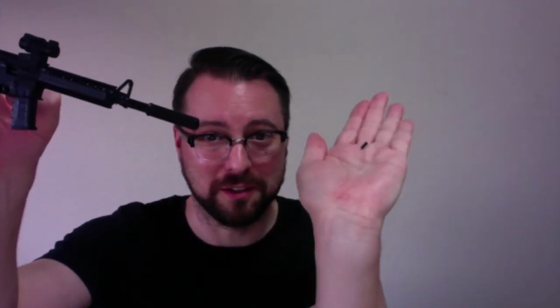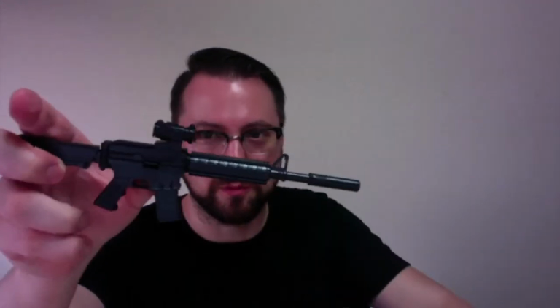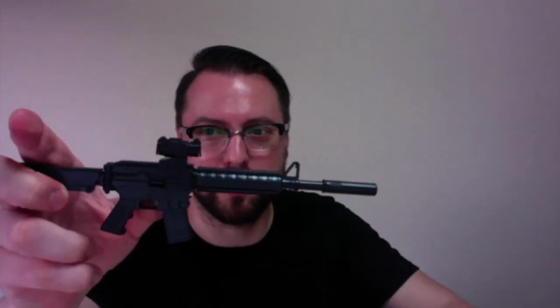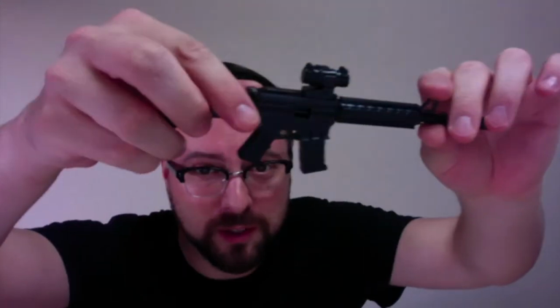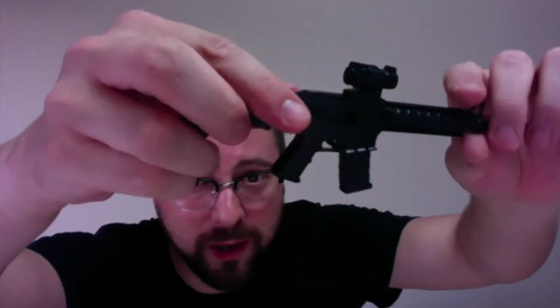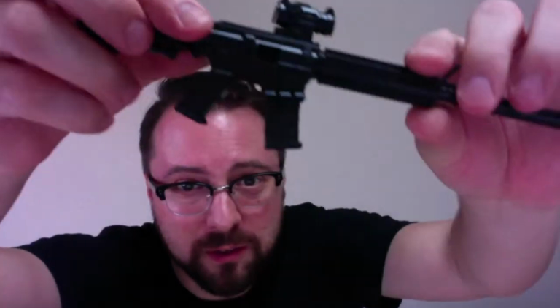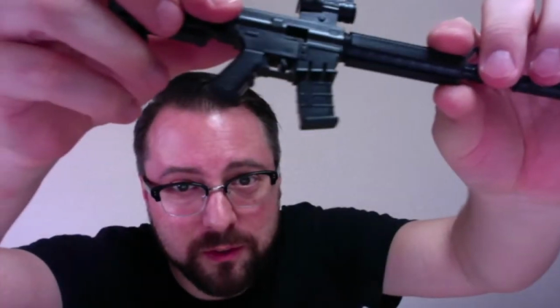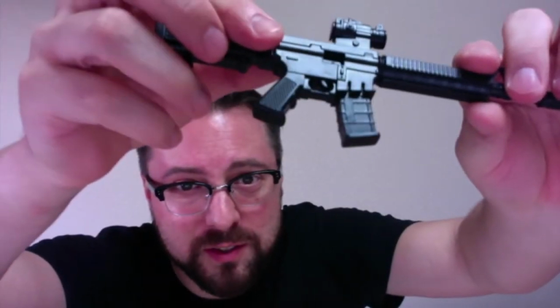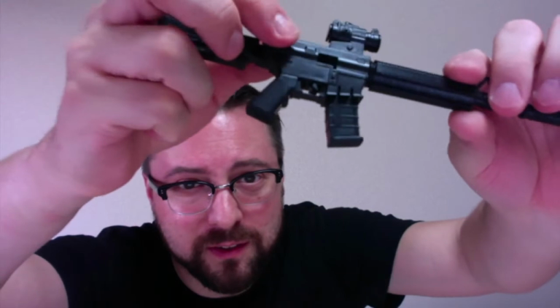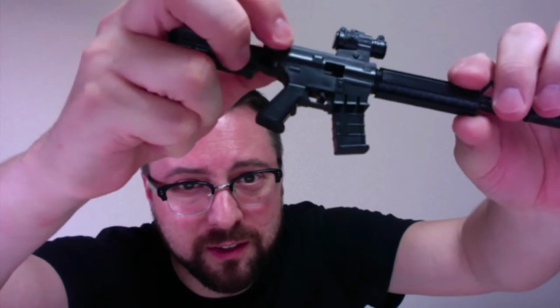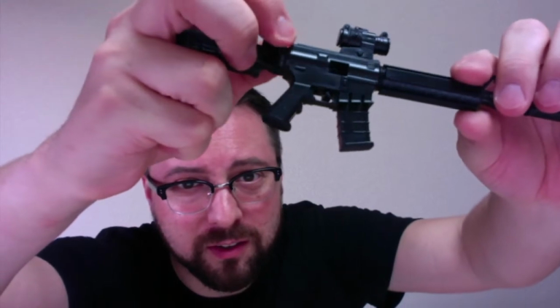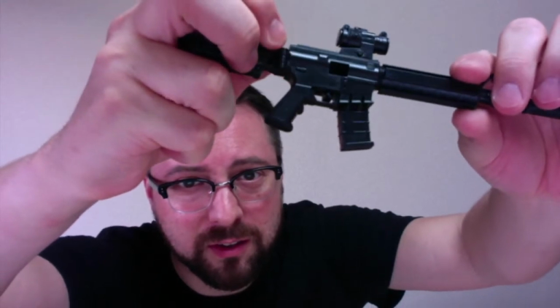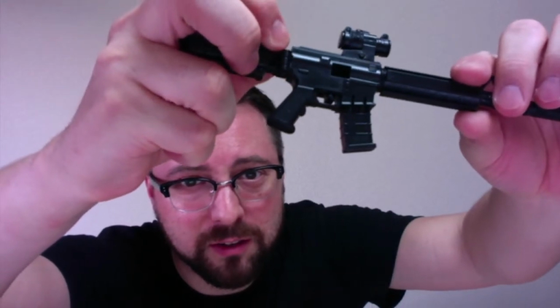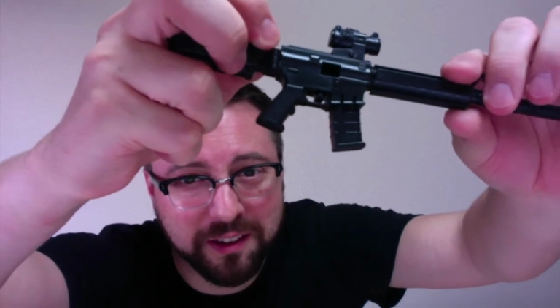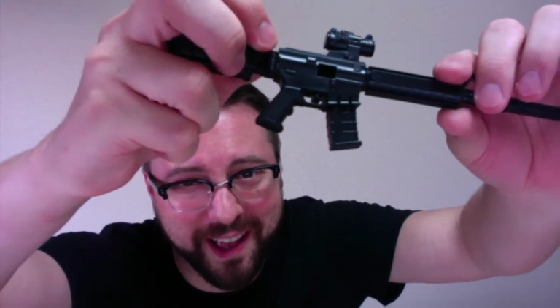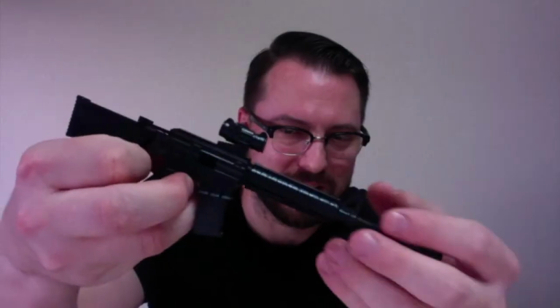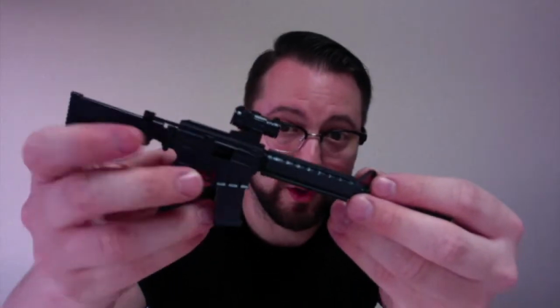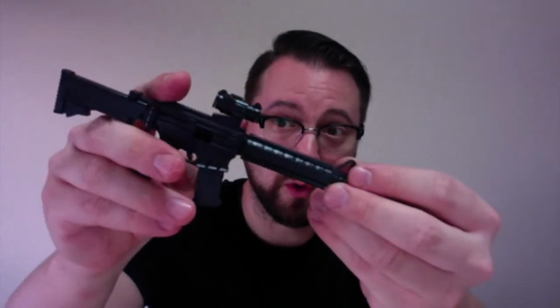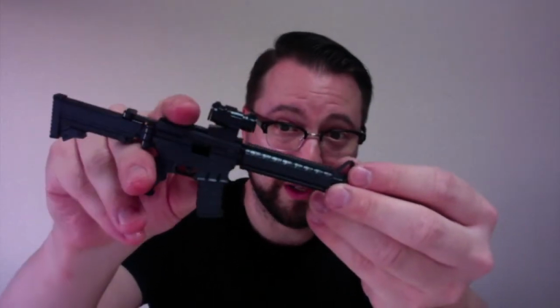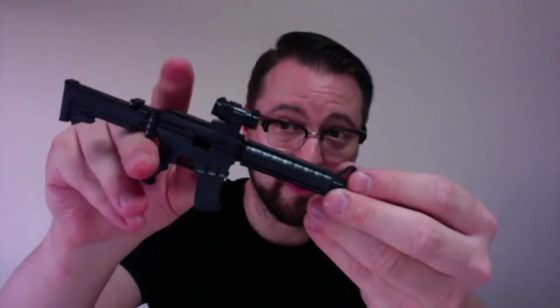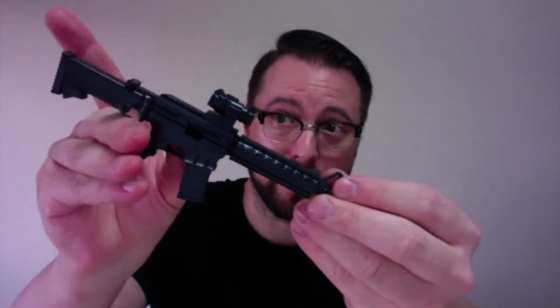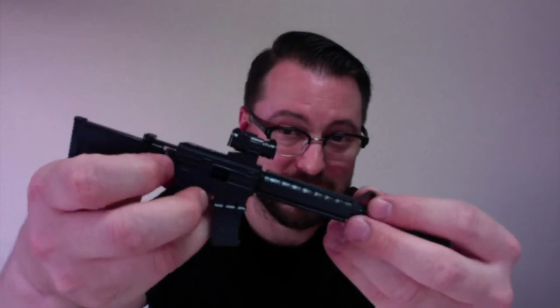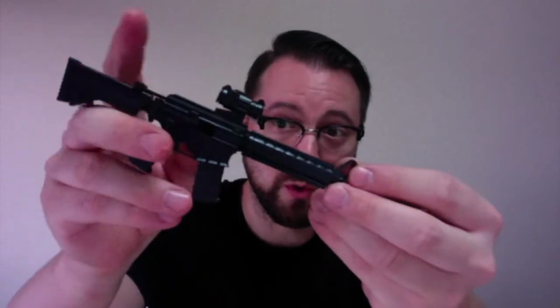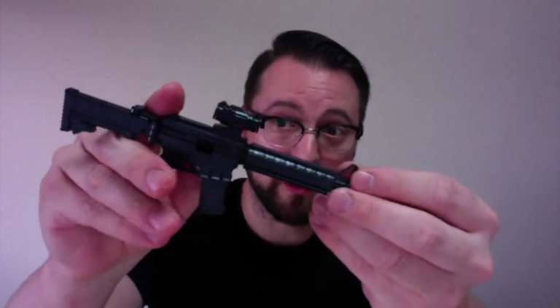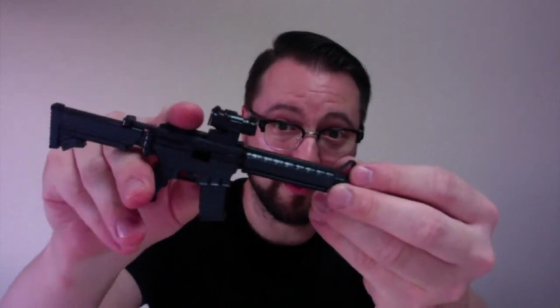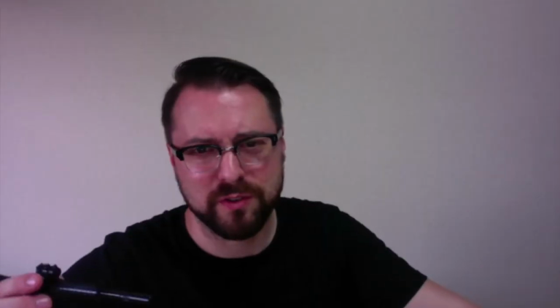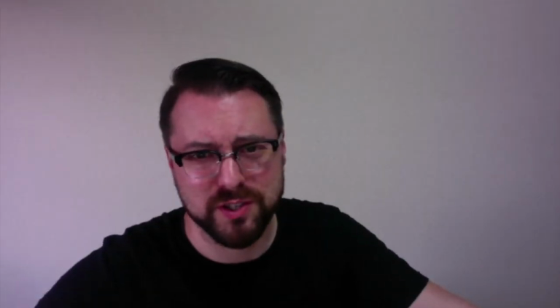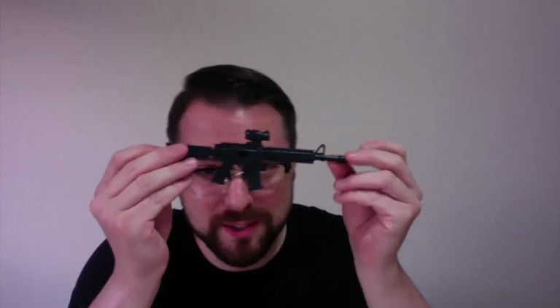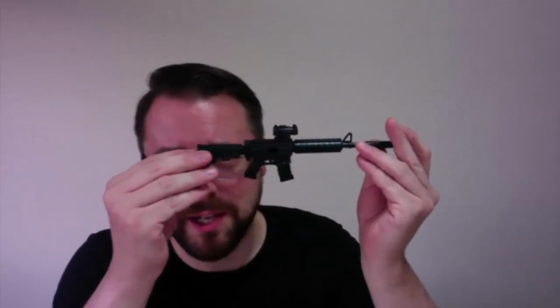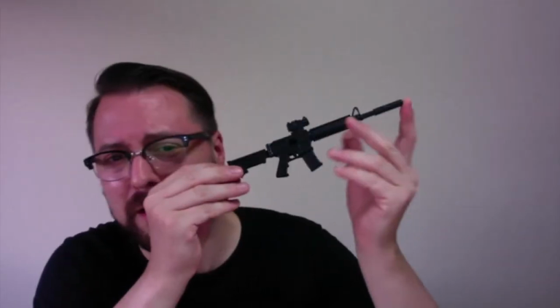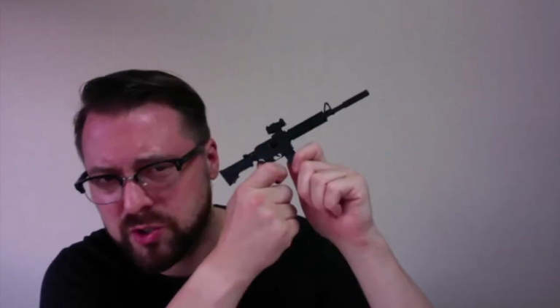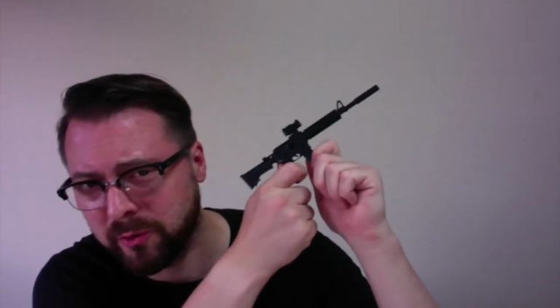It's so small. Big thumb people can't be operating this. I wonder if I should set up a tiny shooting range.